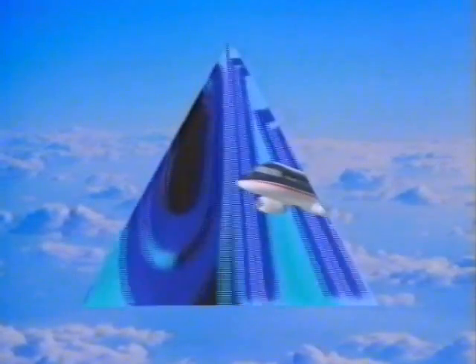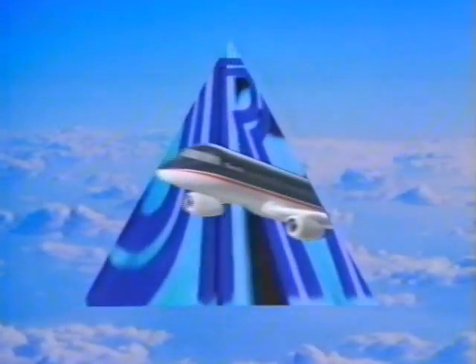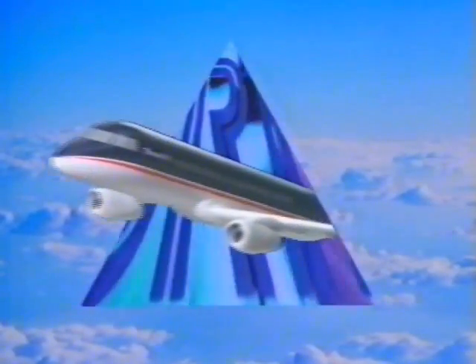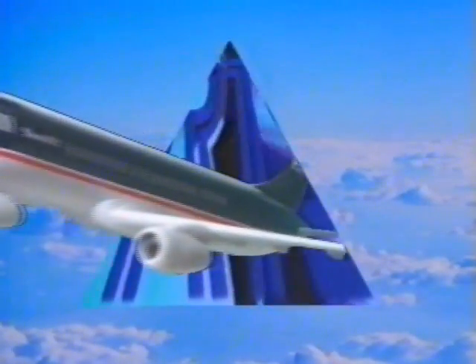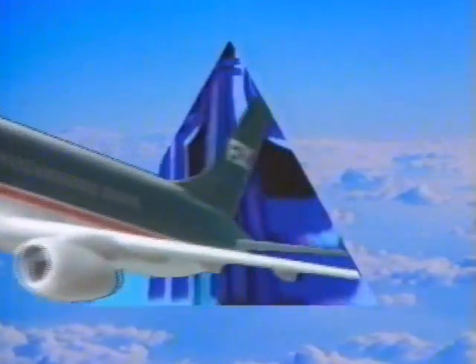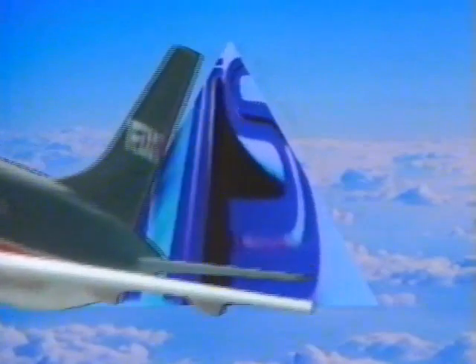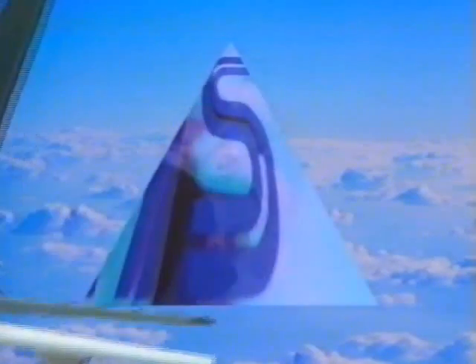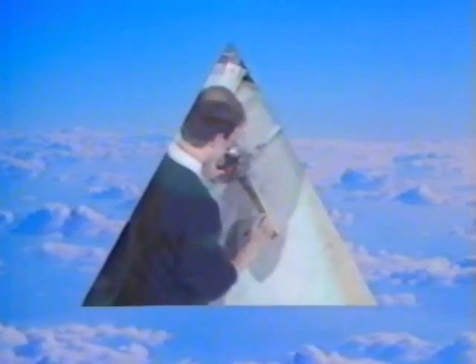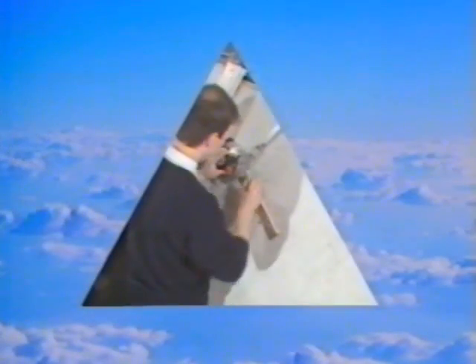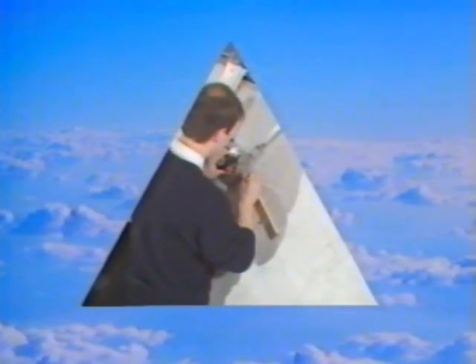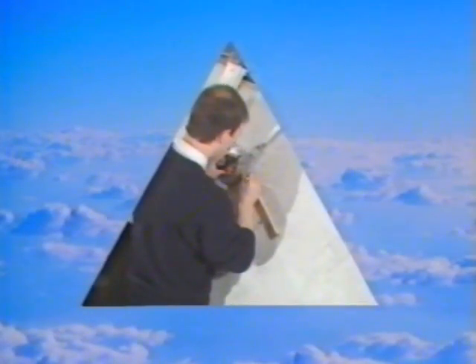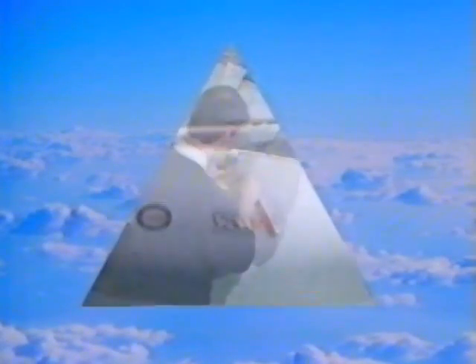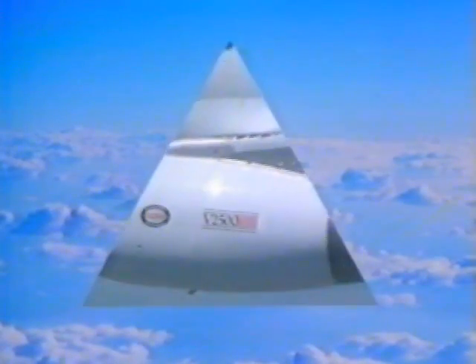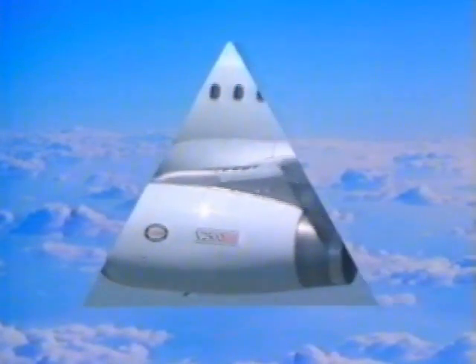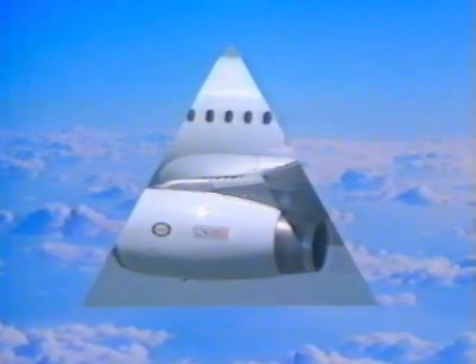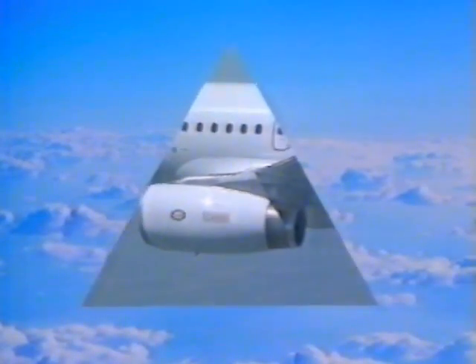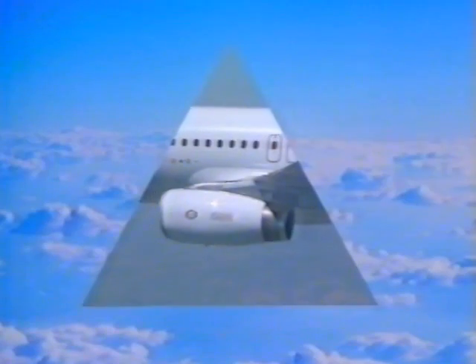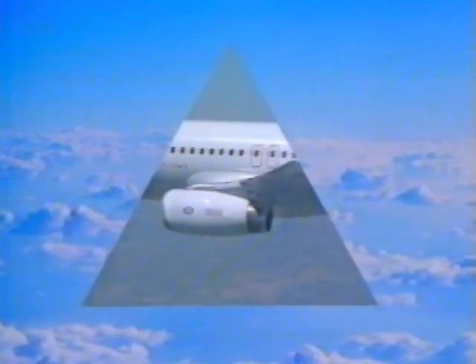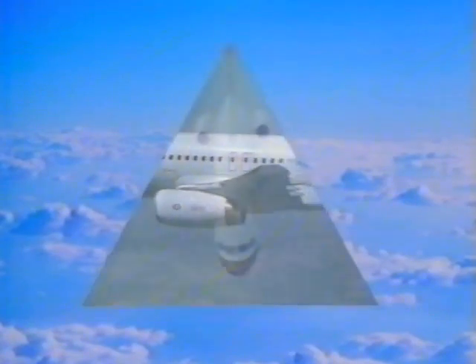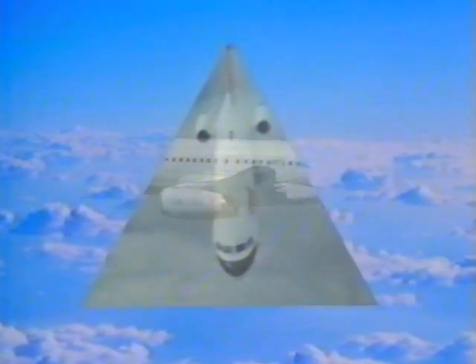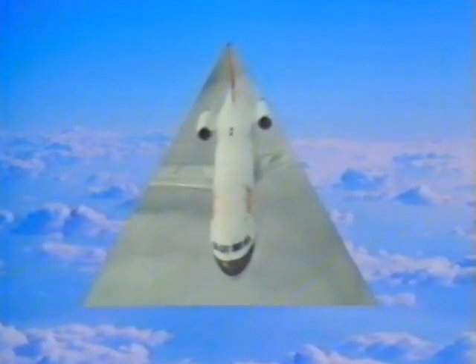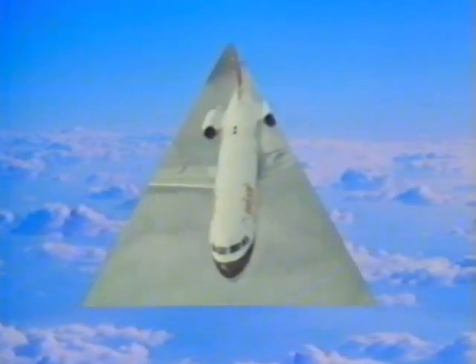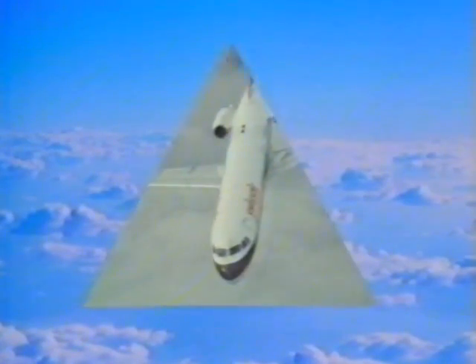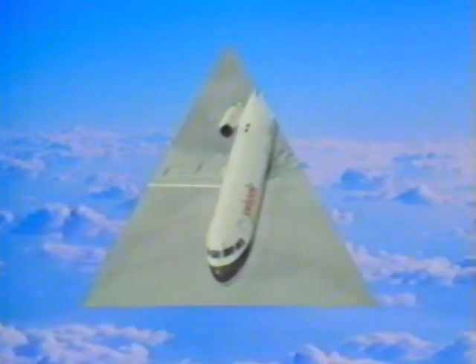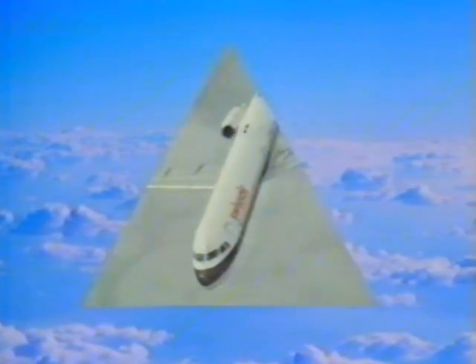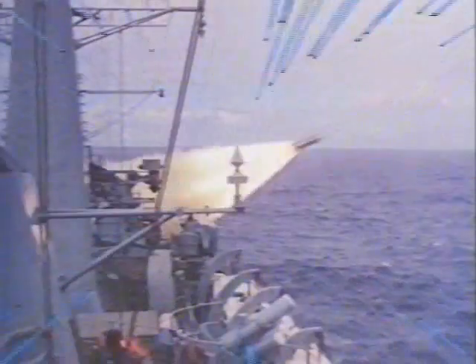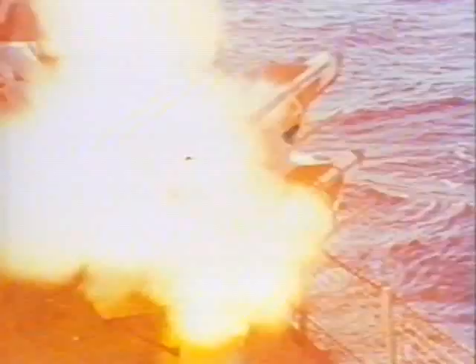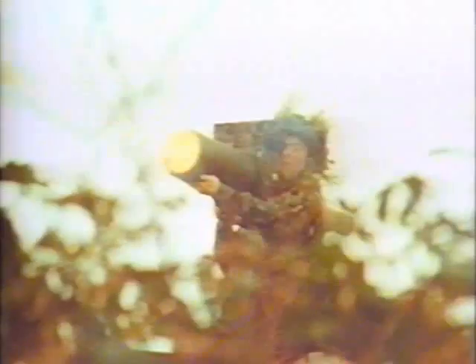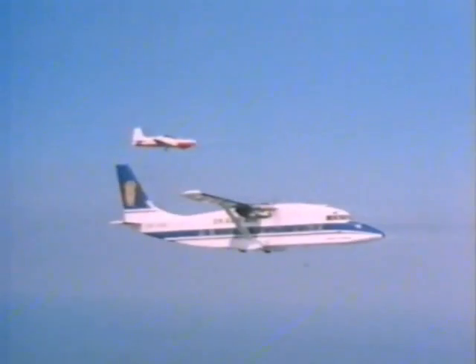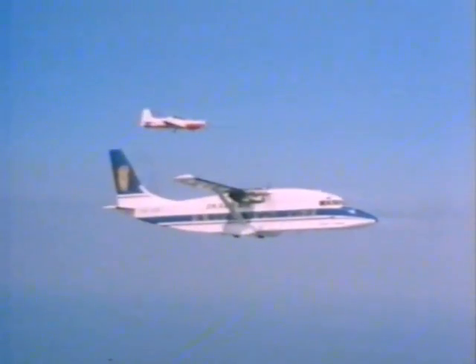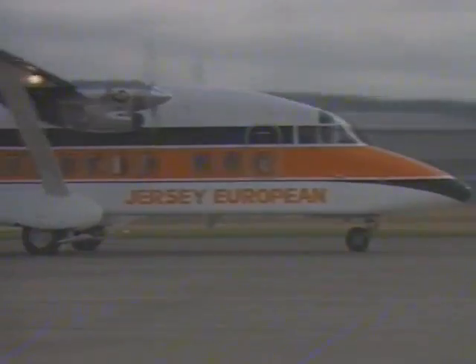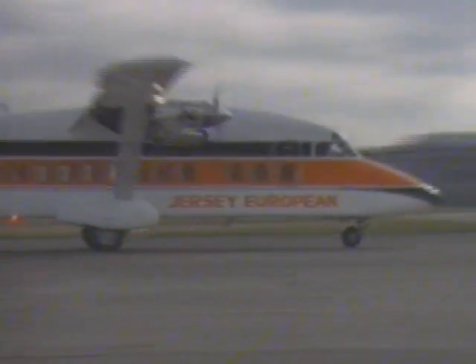Flying into the future with Shorts — from conceptual design to certification, from big jet components through missiles to total aircraft.